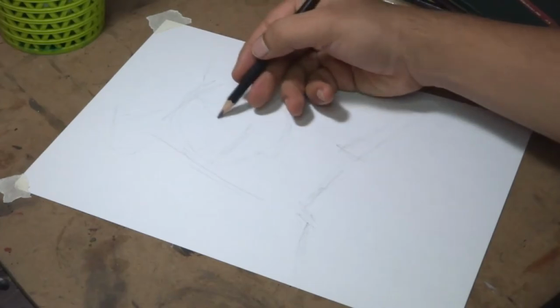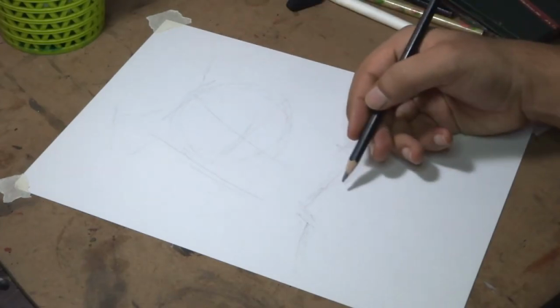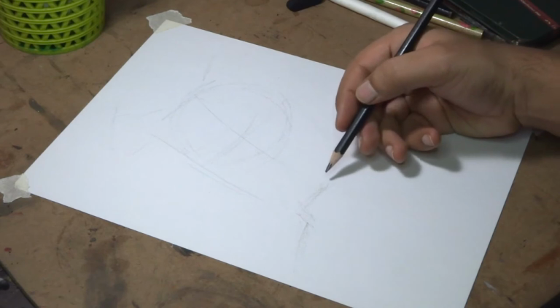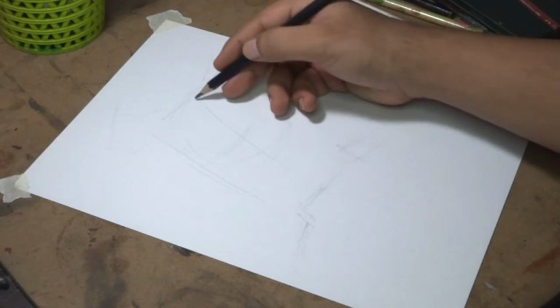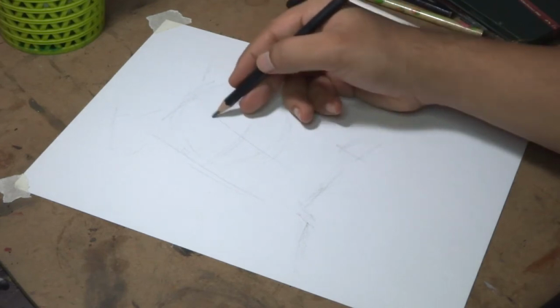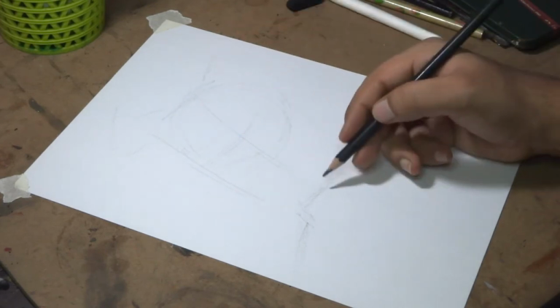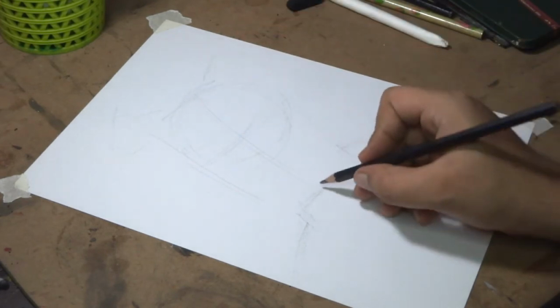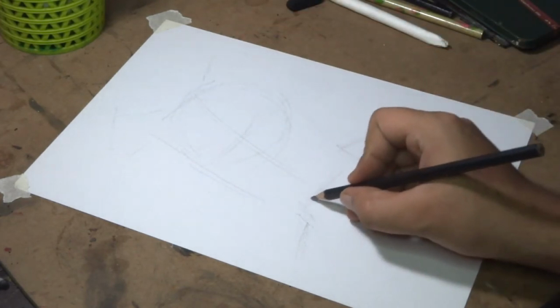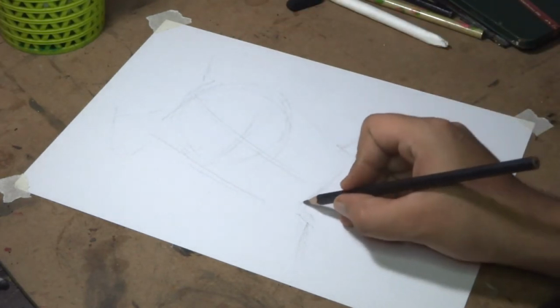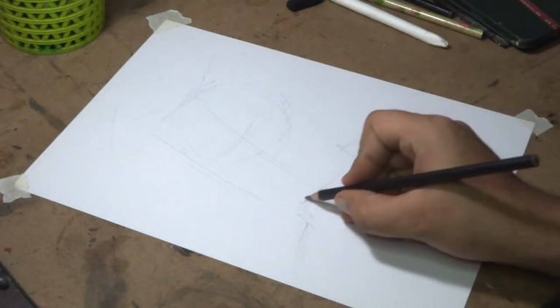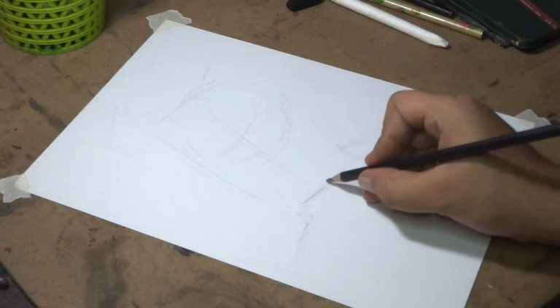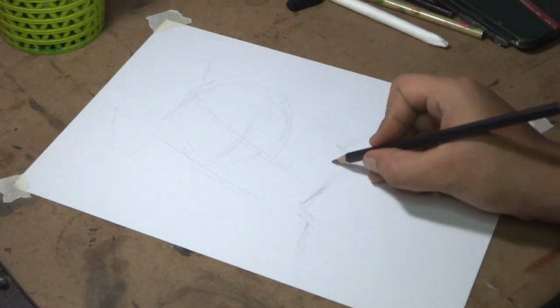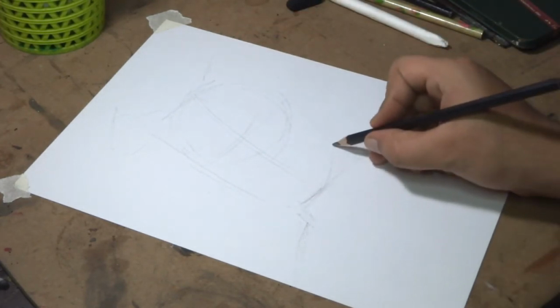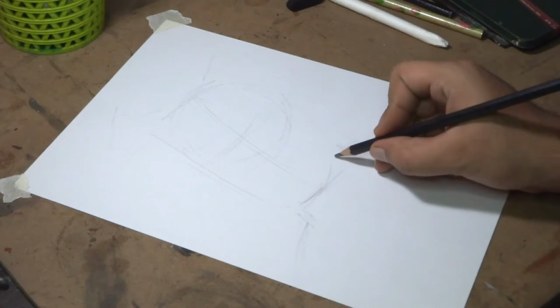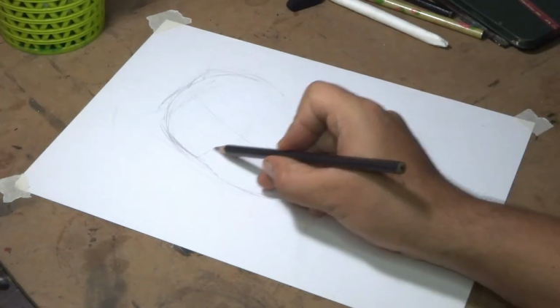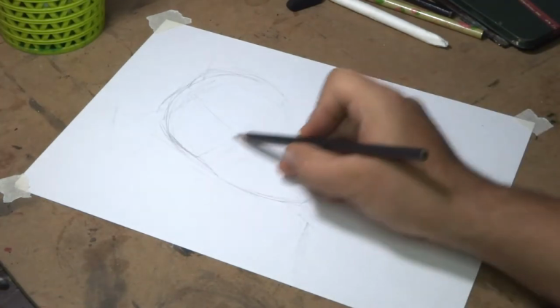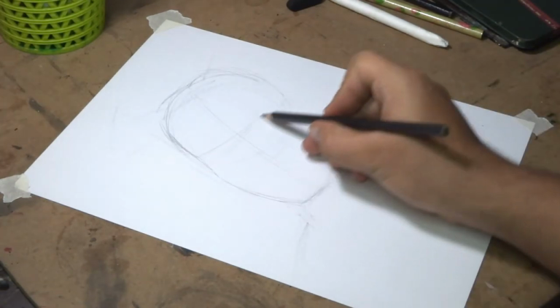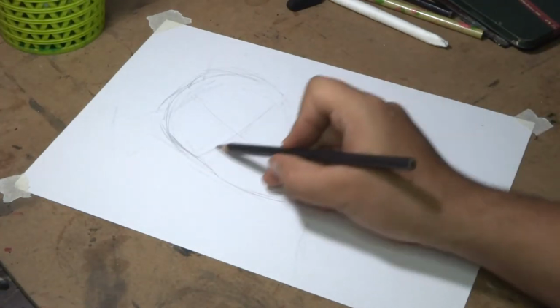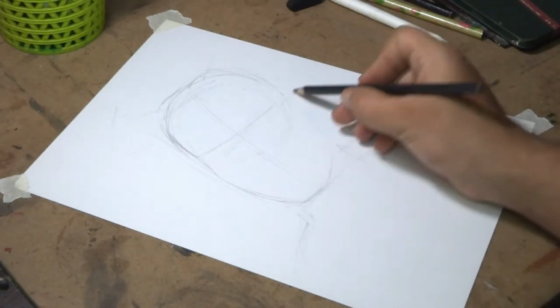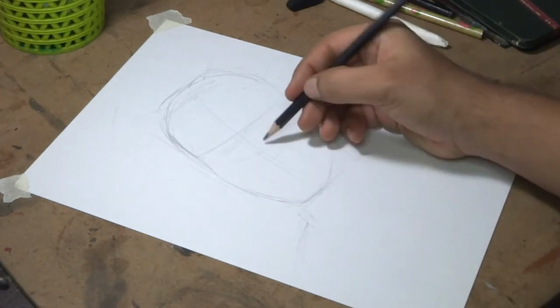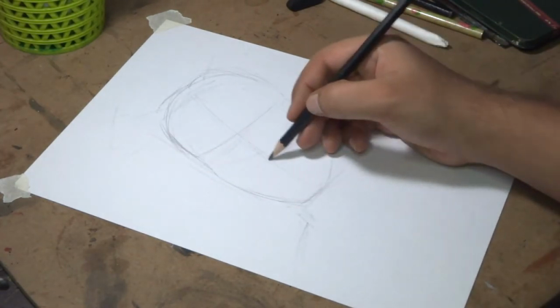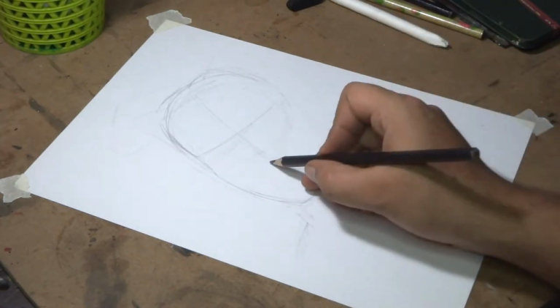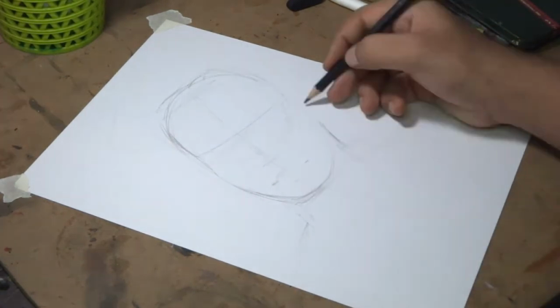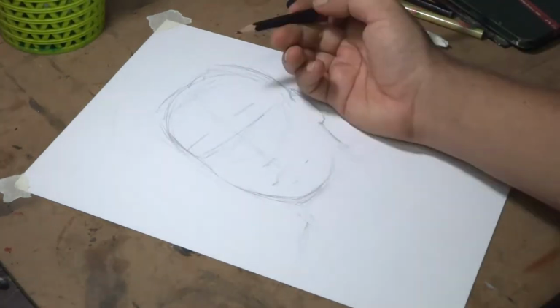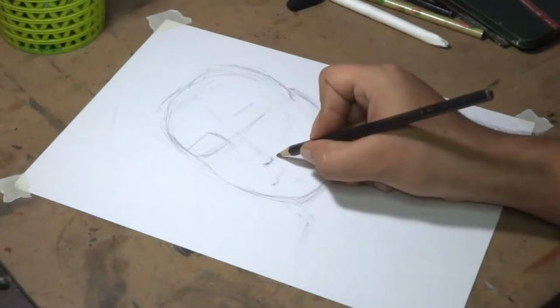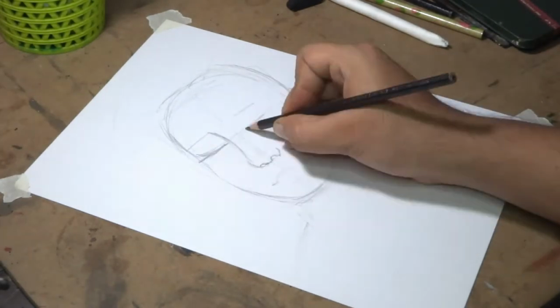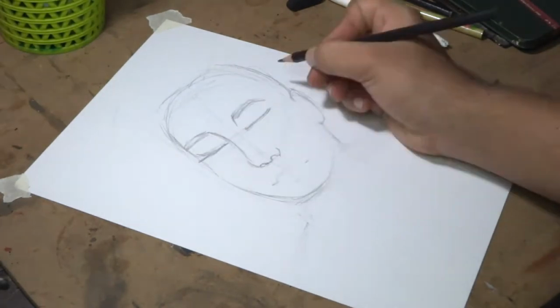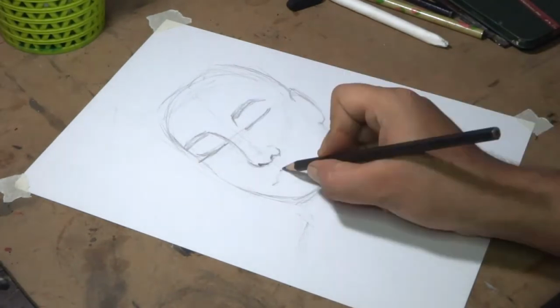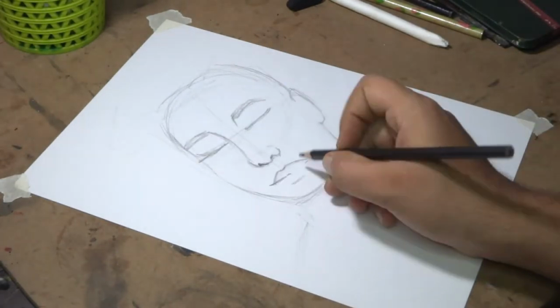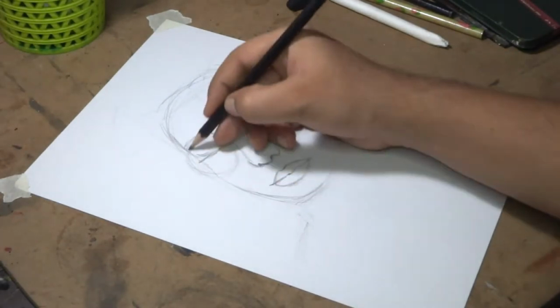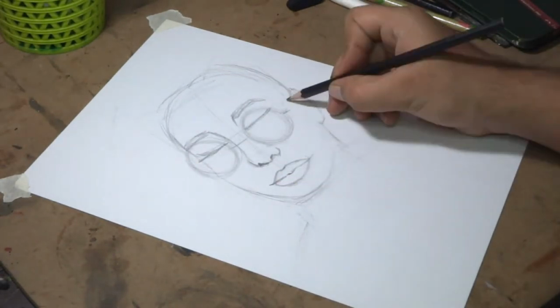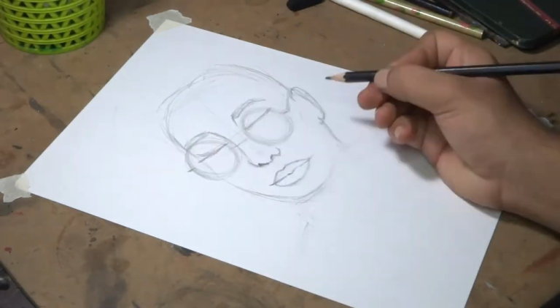I have marked a vertical line for the center of the head. This will help me to properly align the nose and the lips on the face. And similarly, a horizontal line for the eyes. Now I am roughly drawing the layout, which I will correct in the shading process.